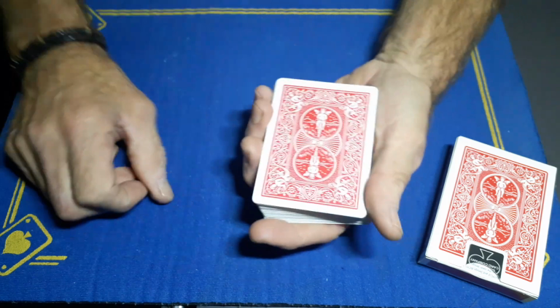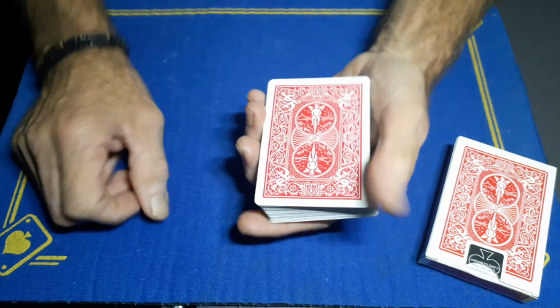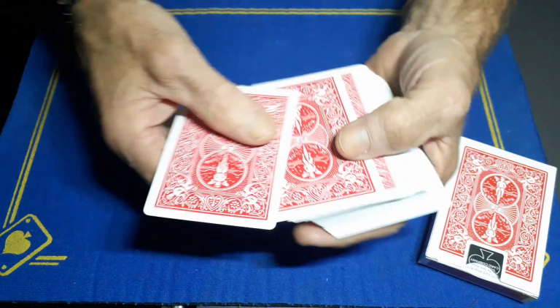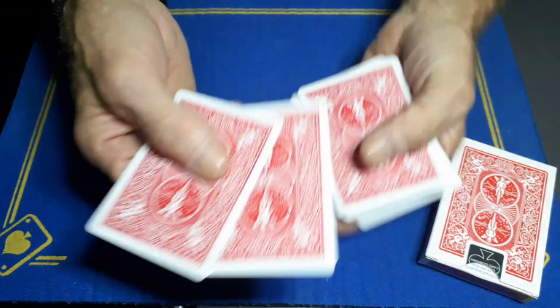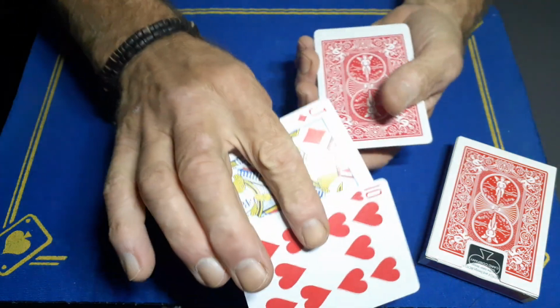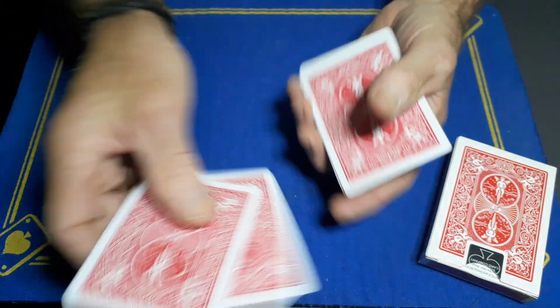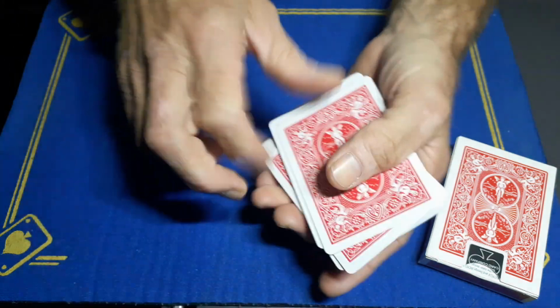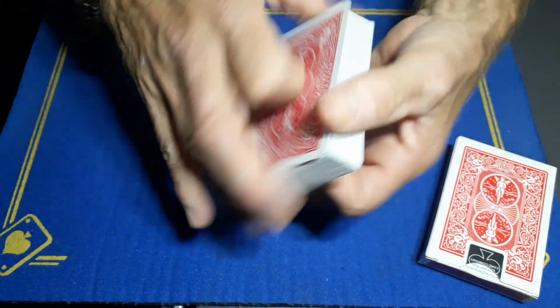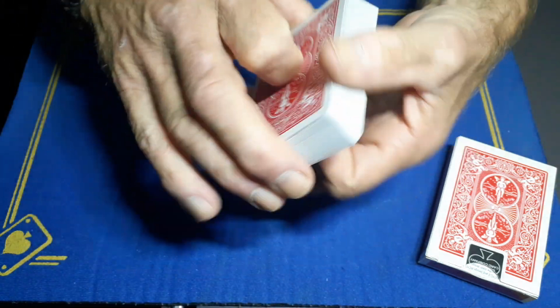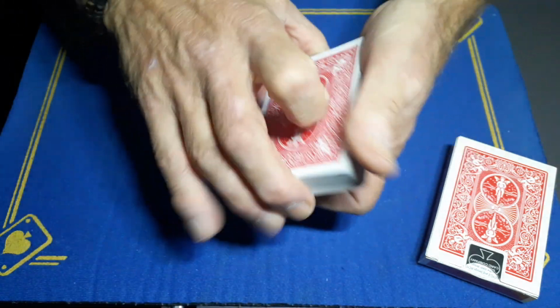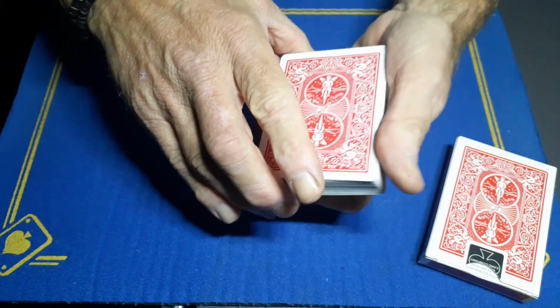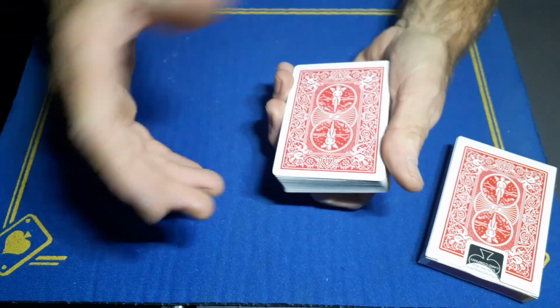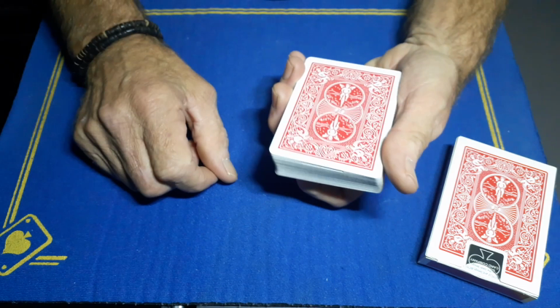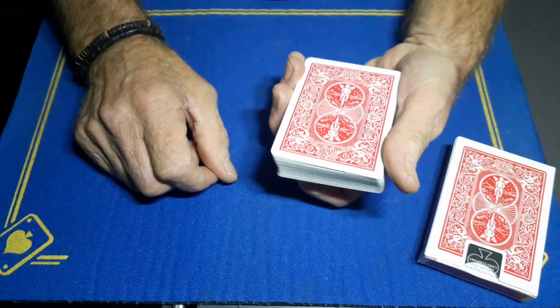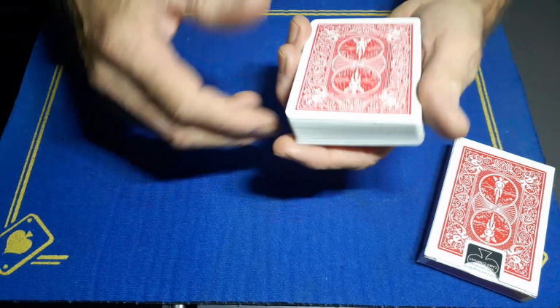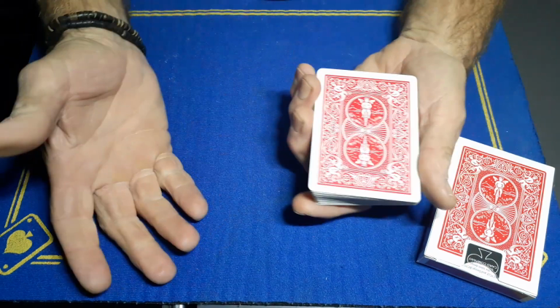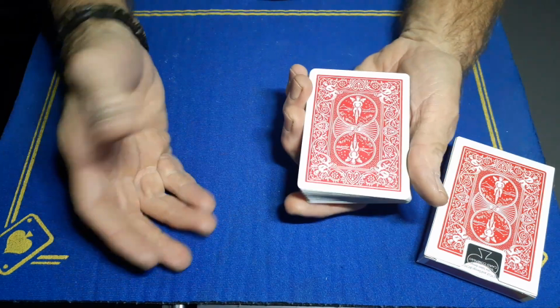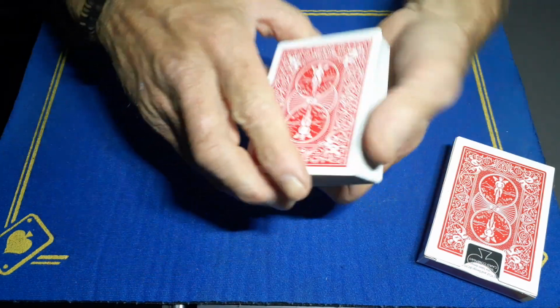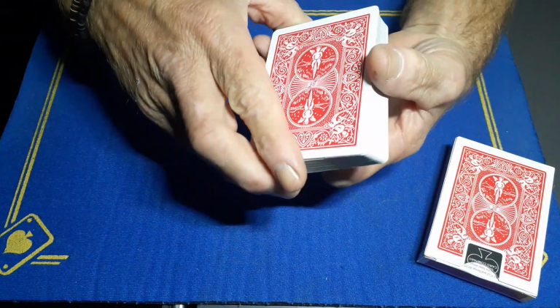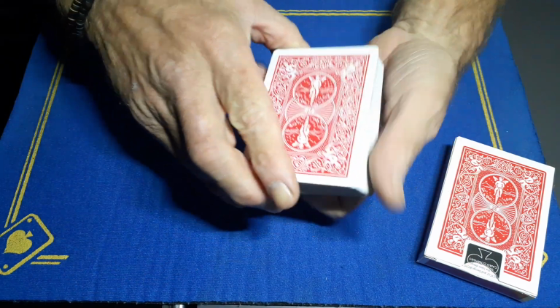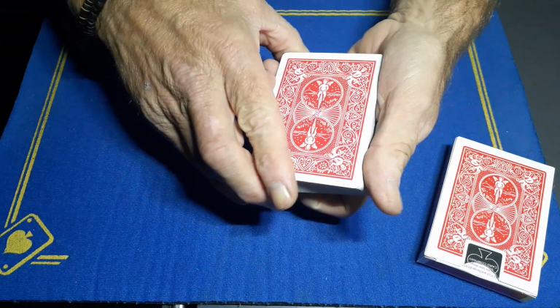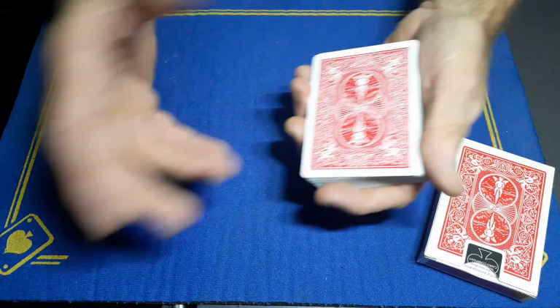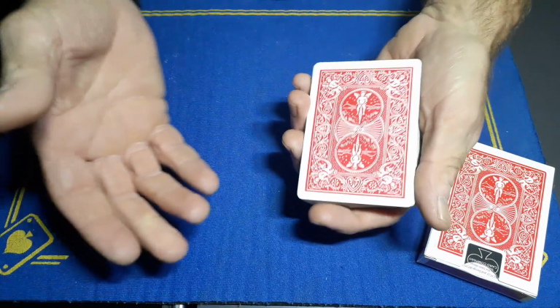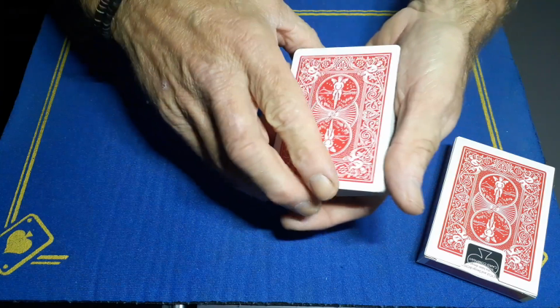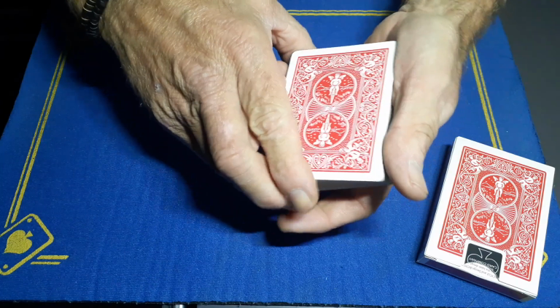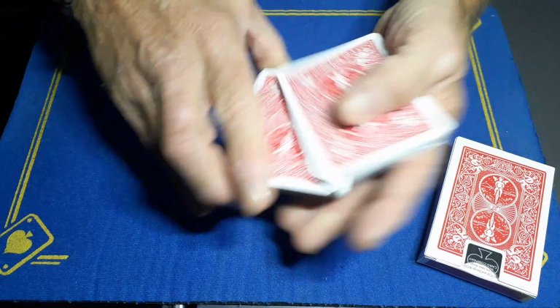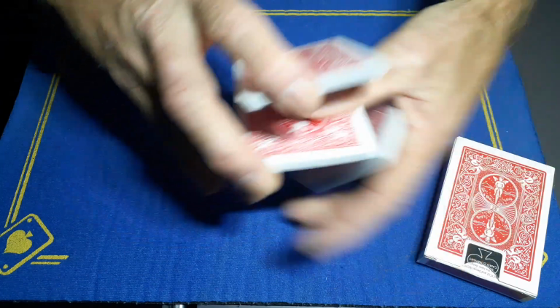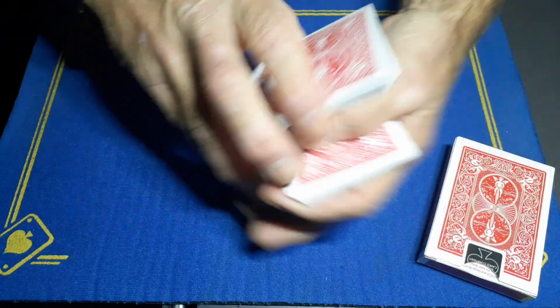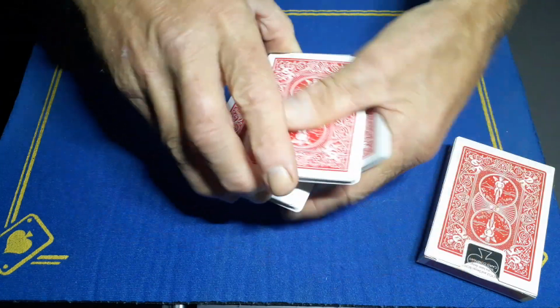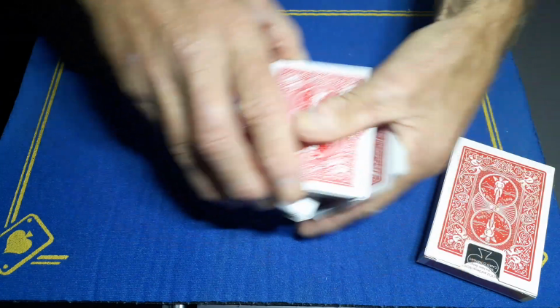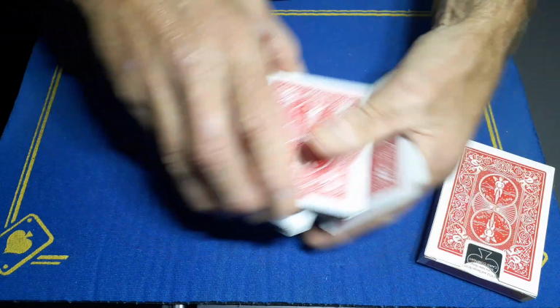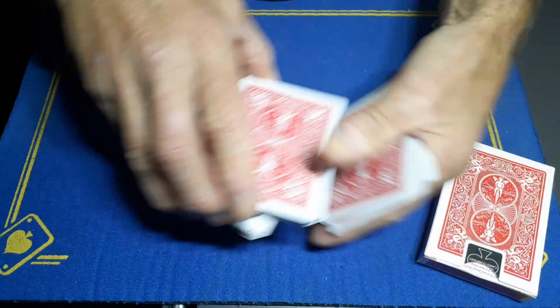Now with these two cards on top, just do any fake cuts you like. I kind of like this fake cut because you can say, 'Look, in the process of giving these cards a cut and a shuffle...'